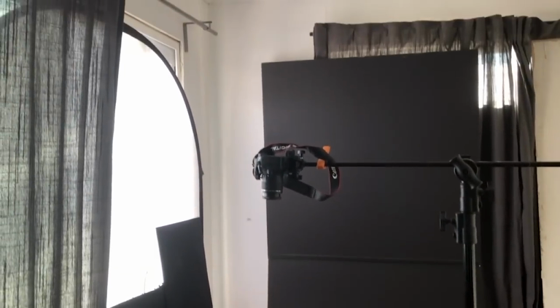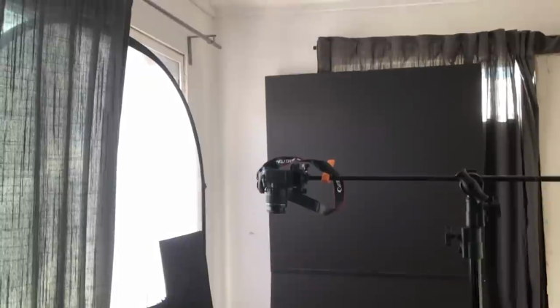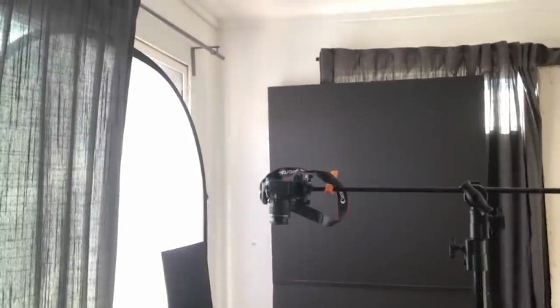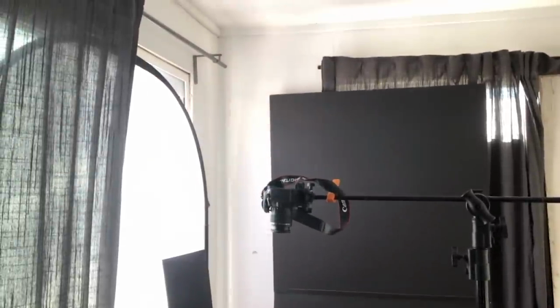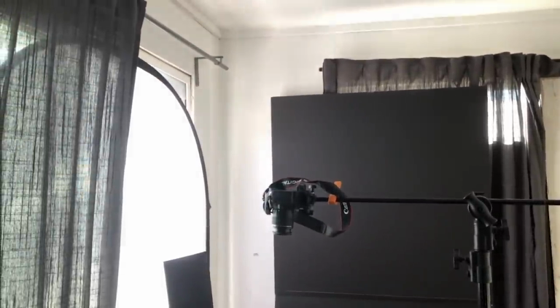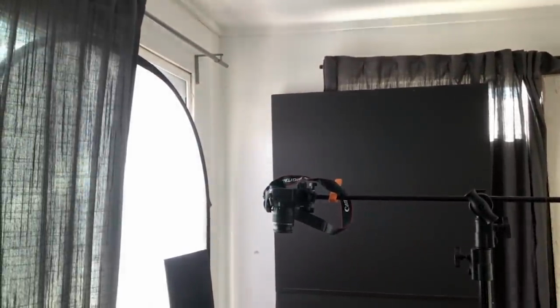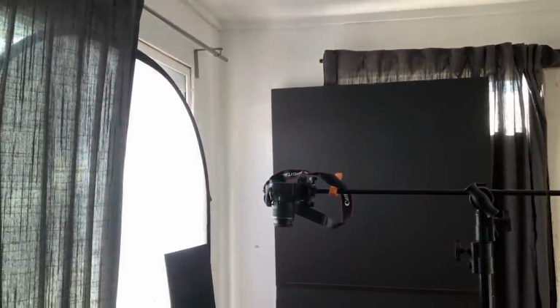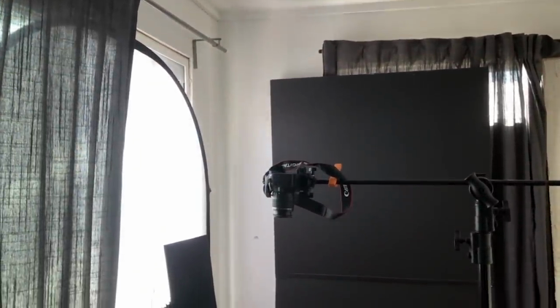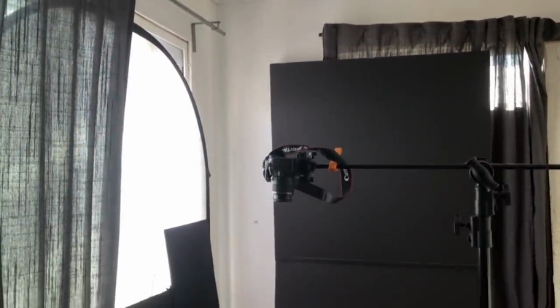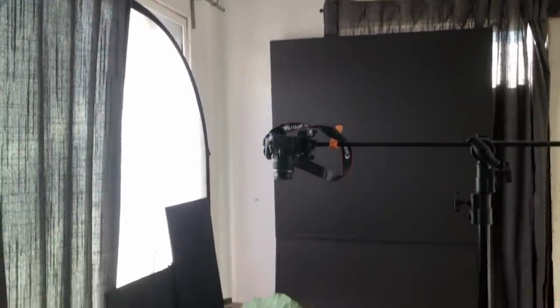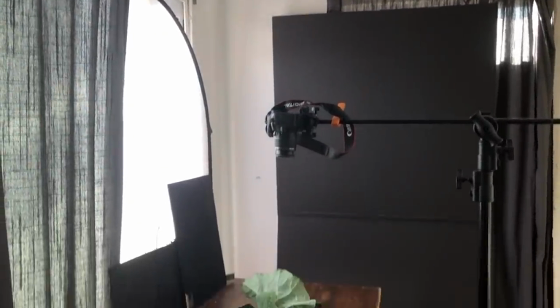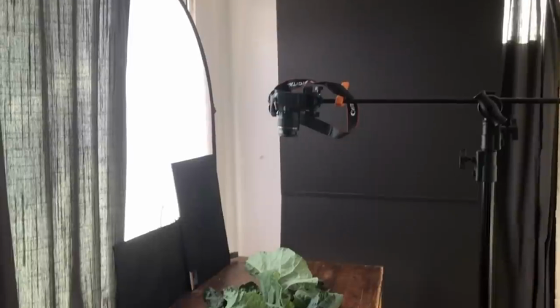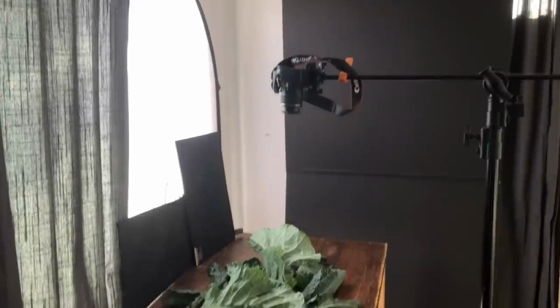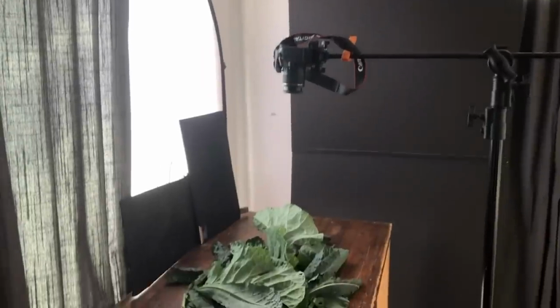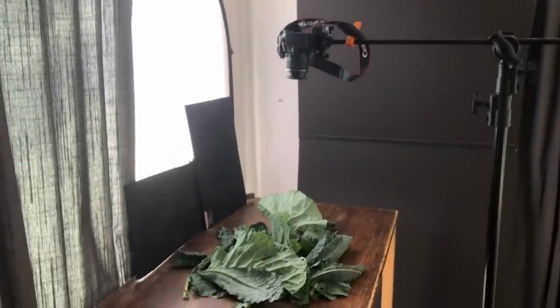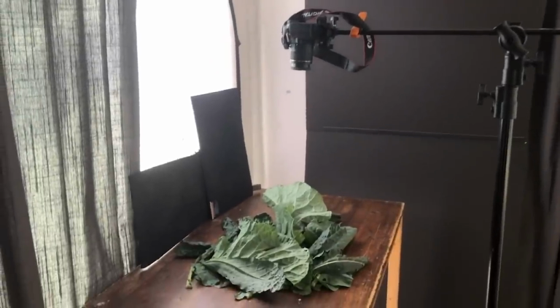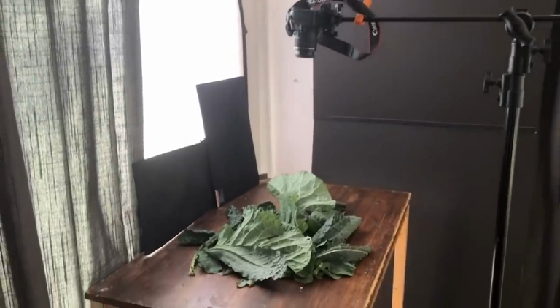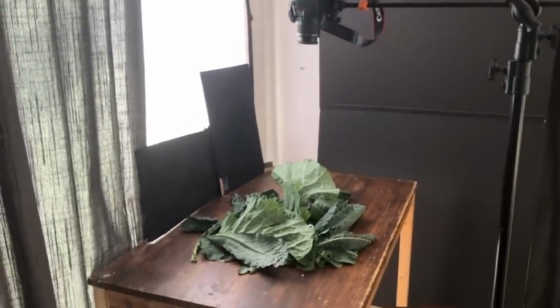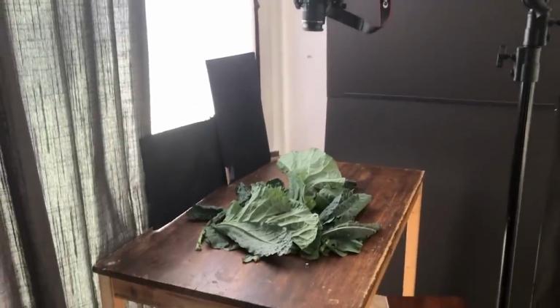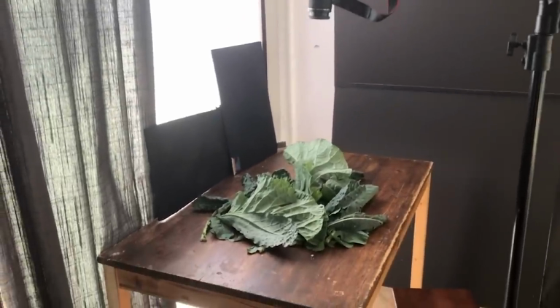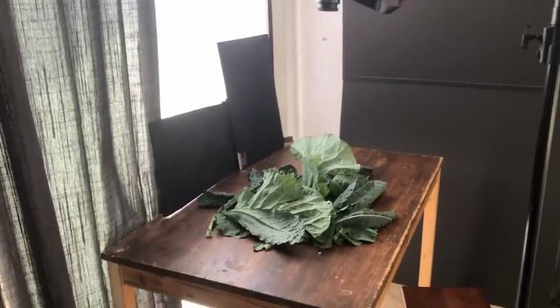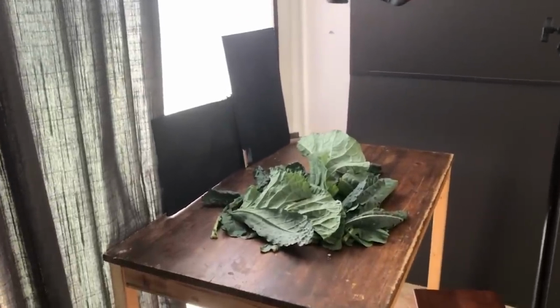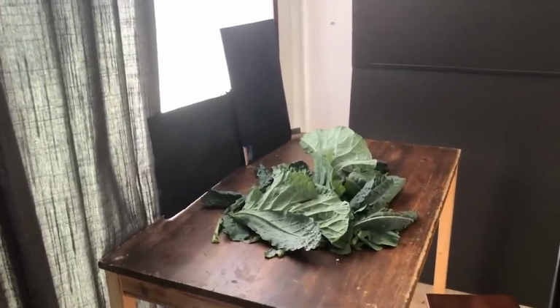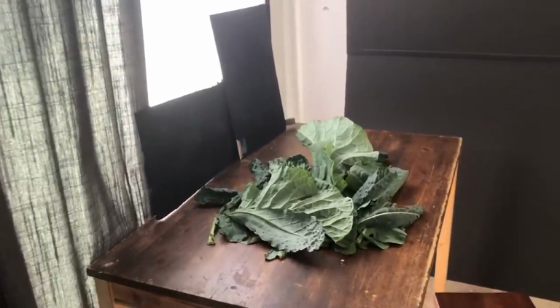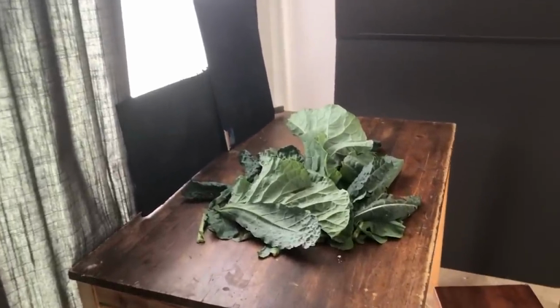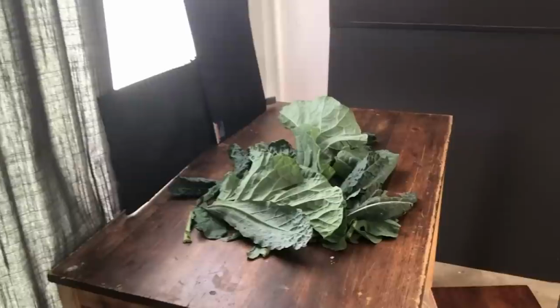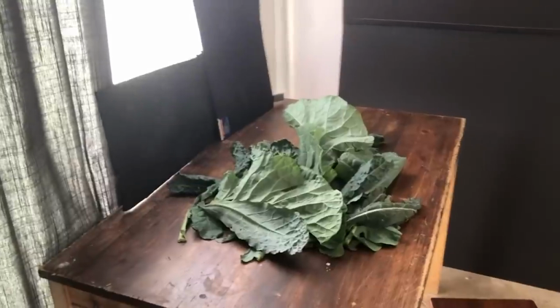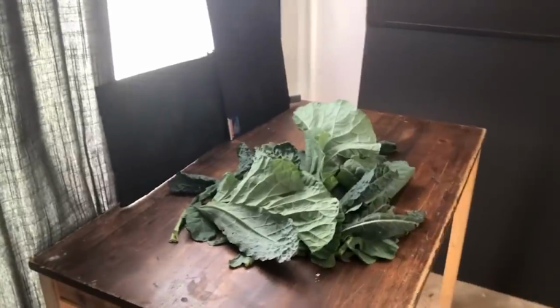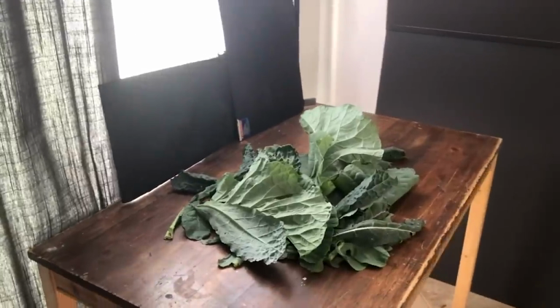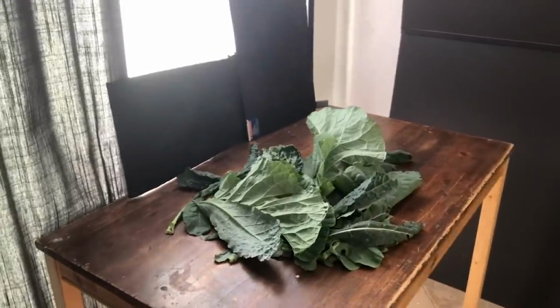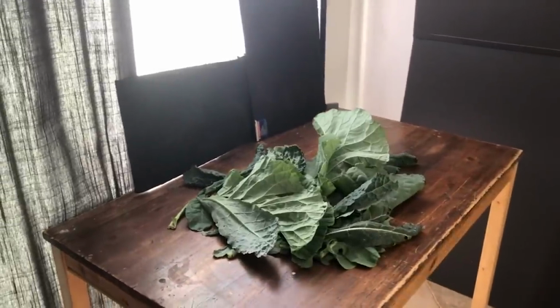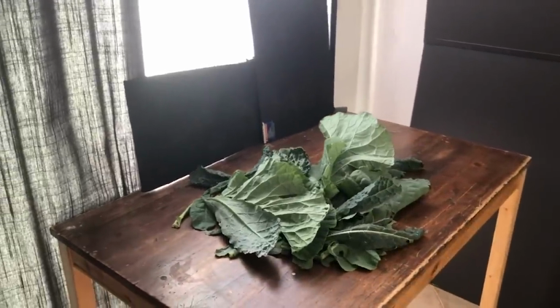I've got two pieces of black foam core. There's a small strip and then a taller one up at the top of the frame, ultimately creating a nice little vignette.